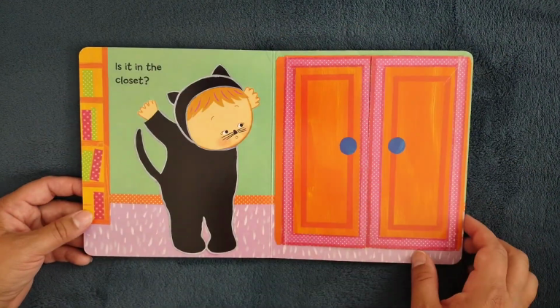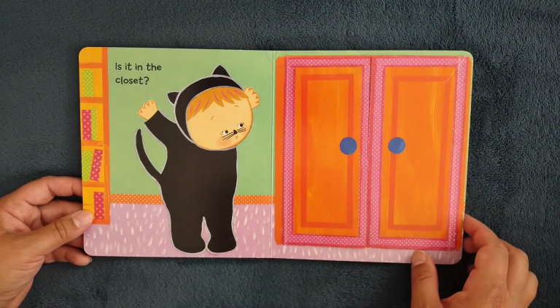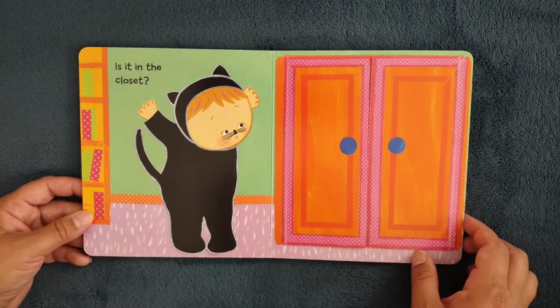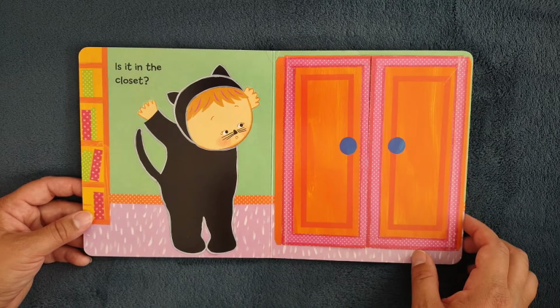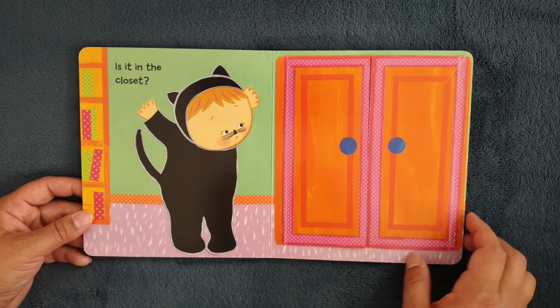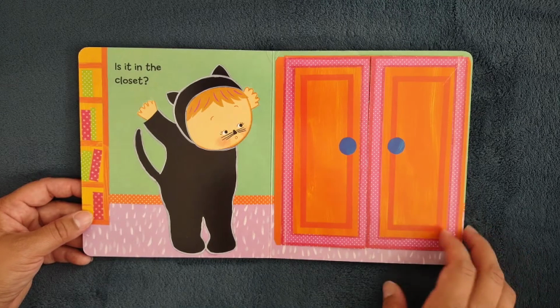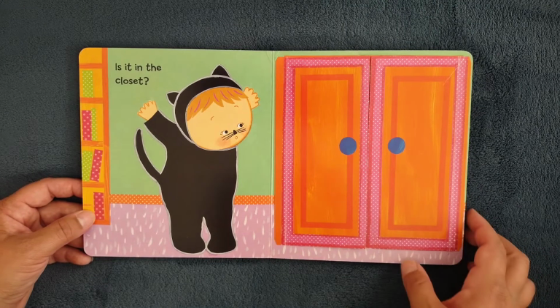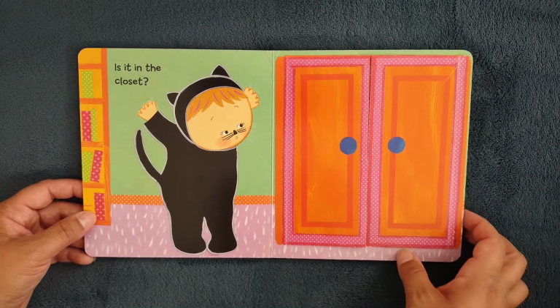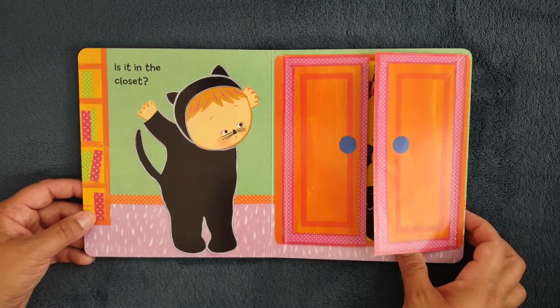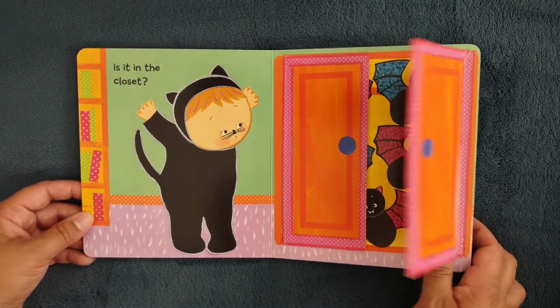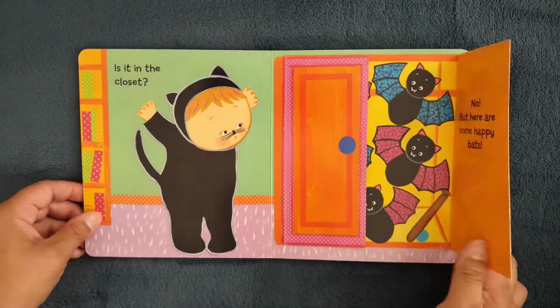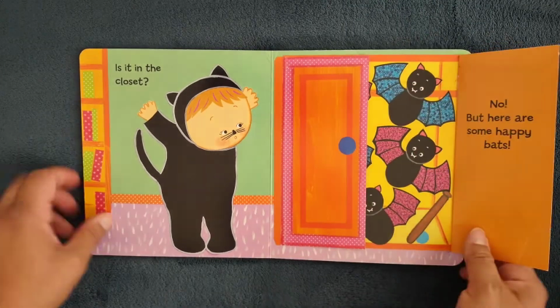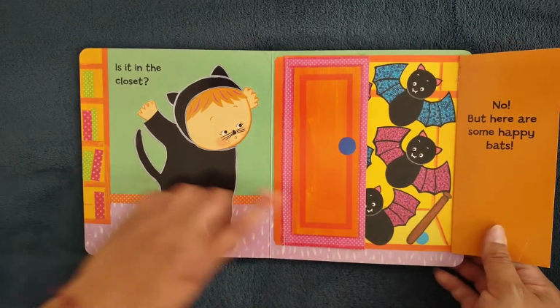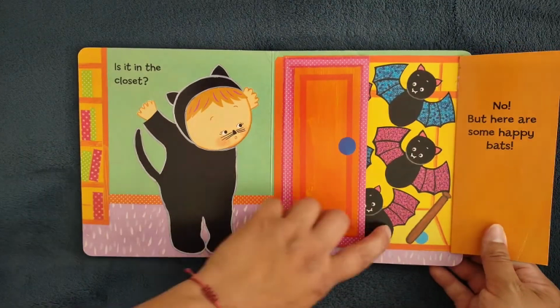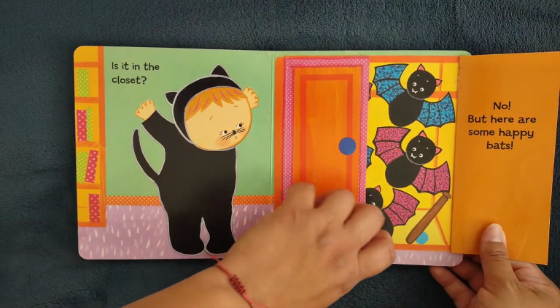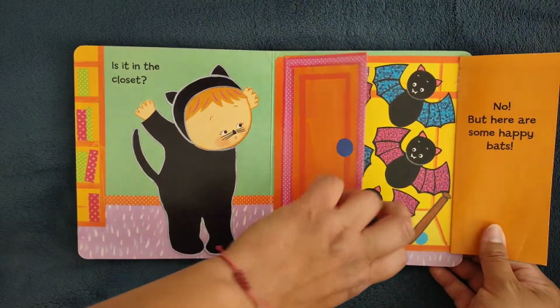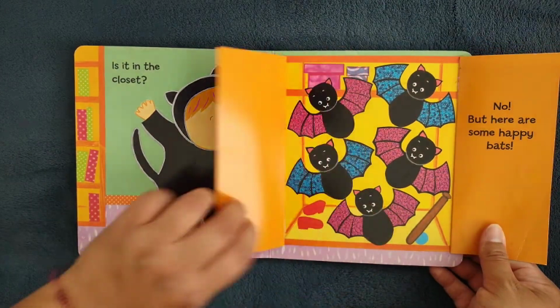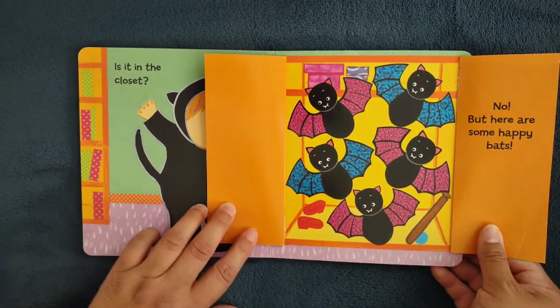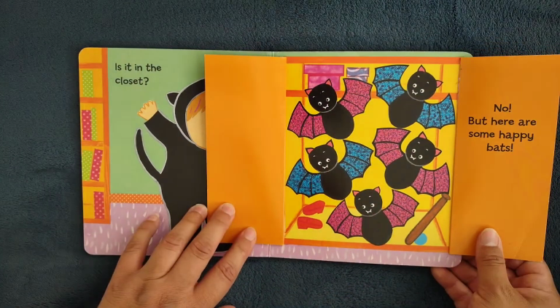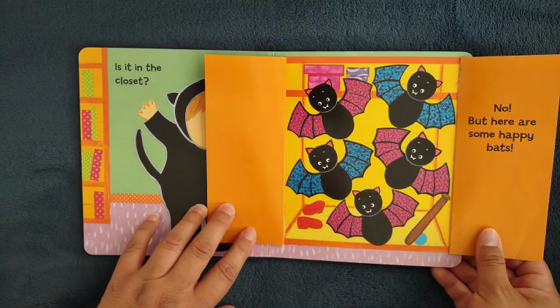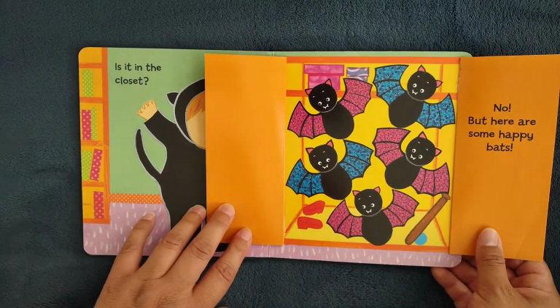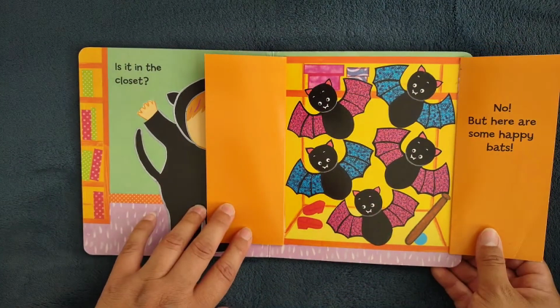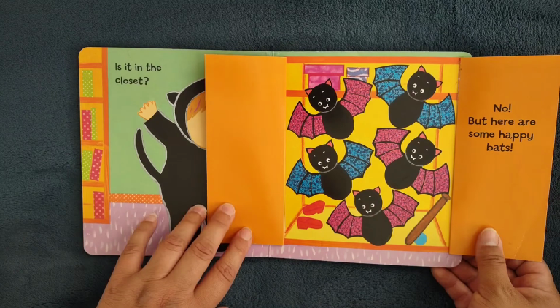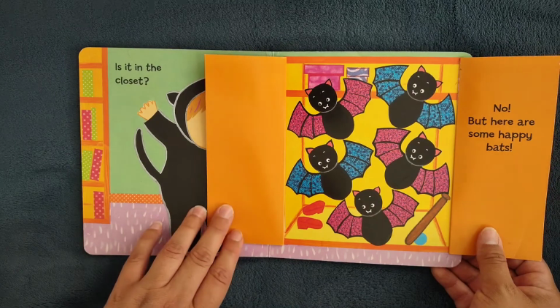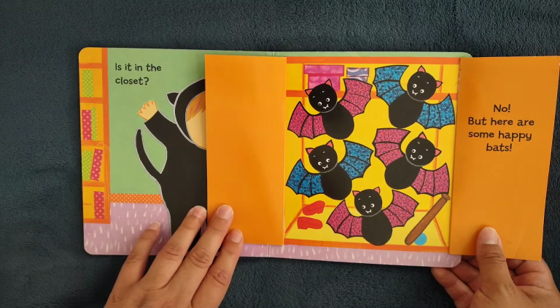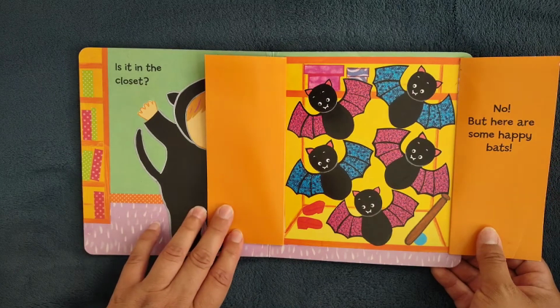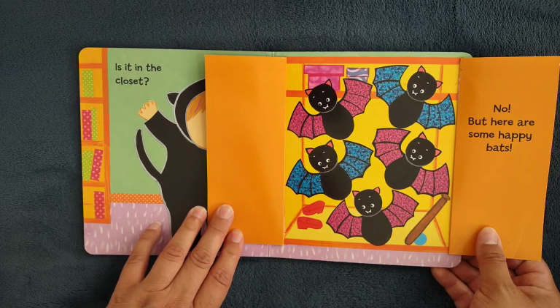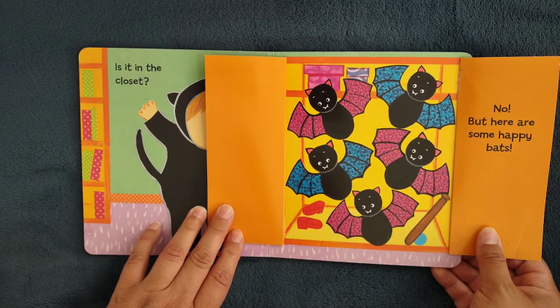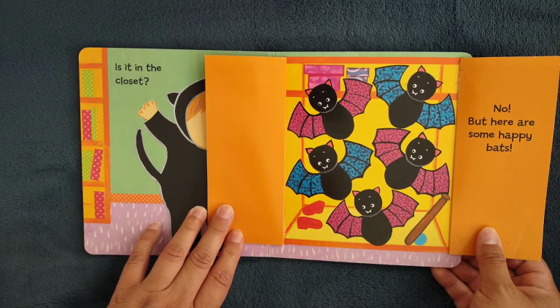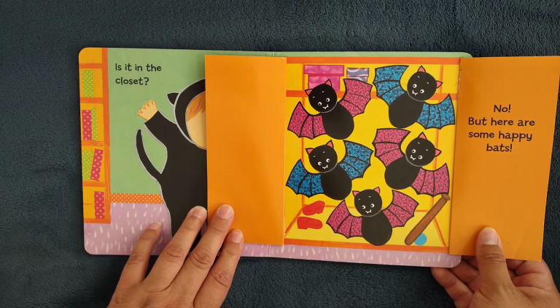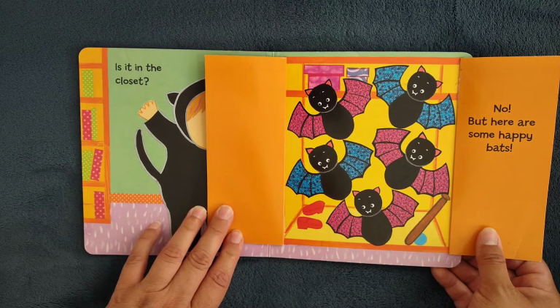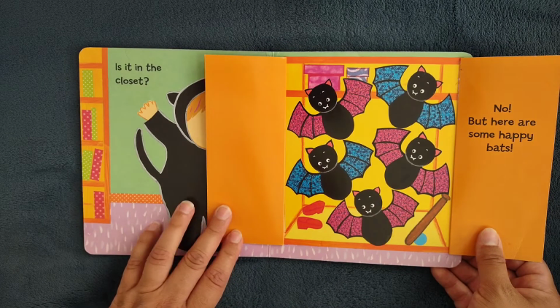Is it in the closet? No, but here are some happy bats.